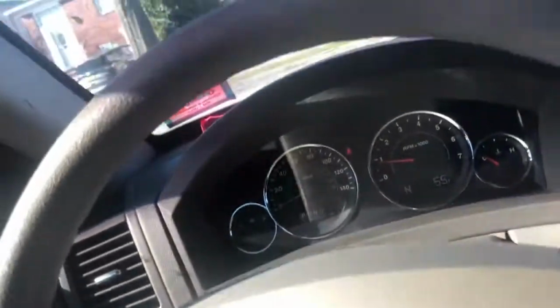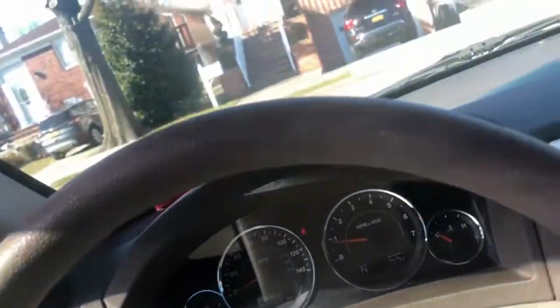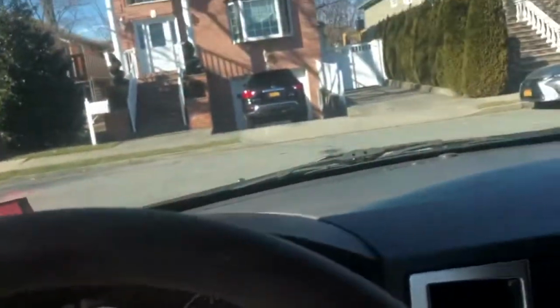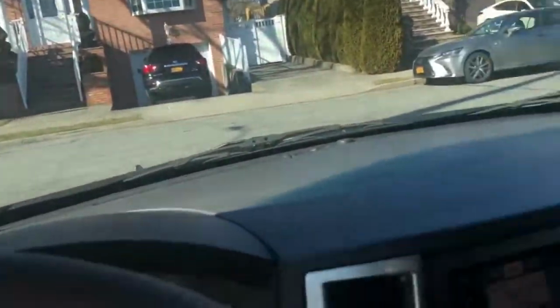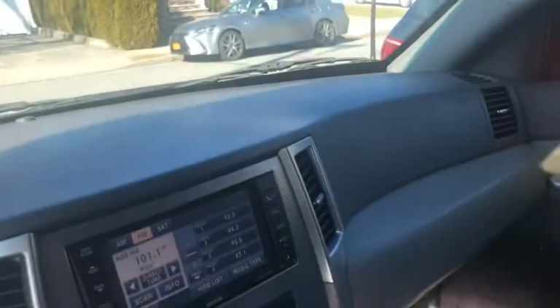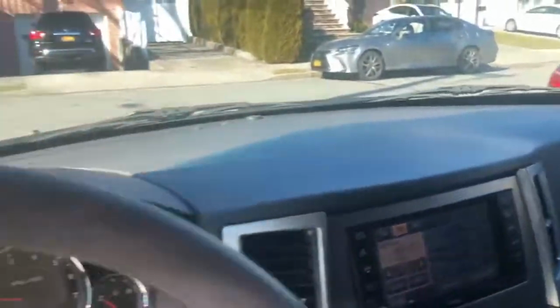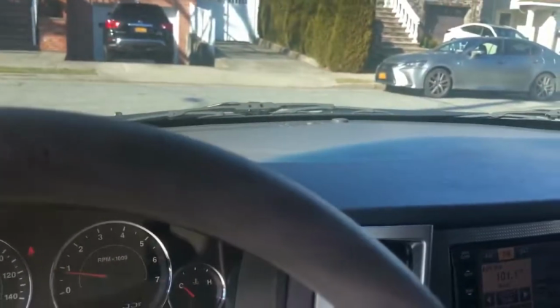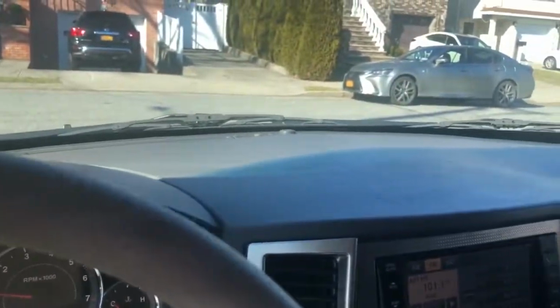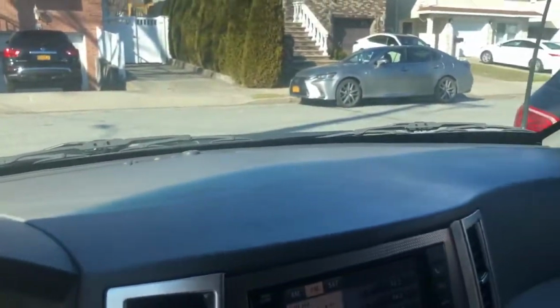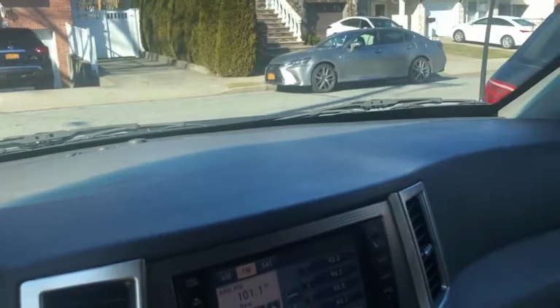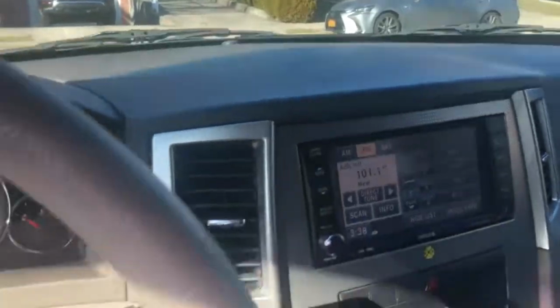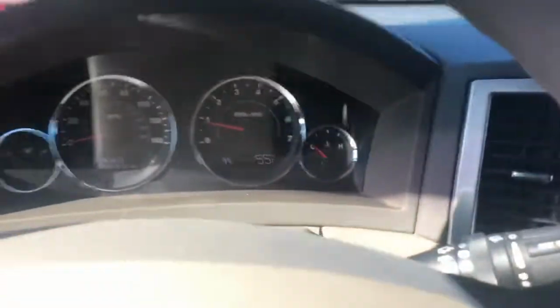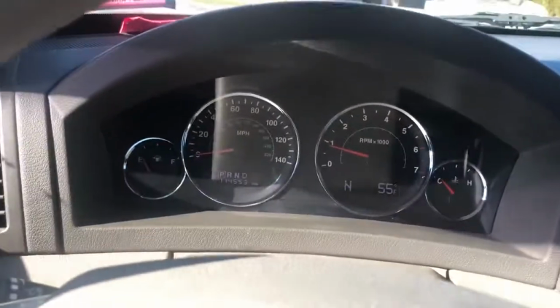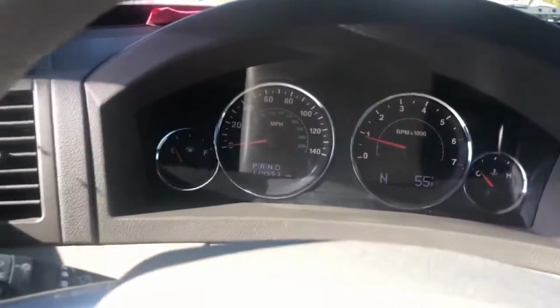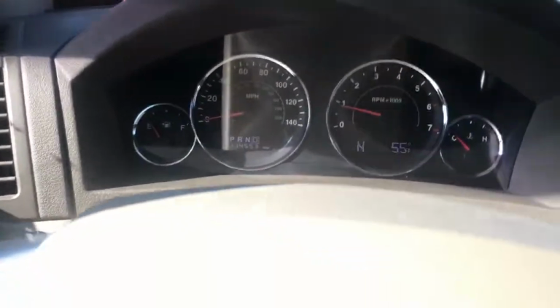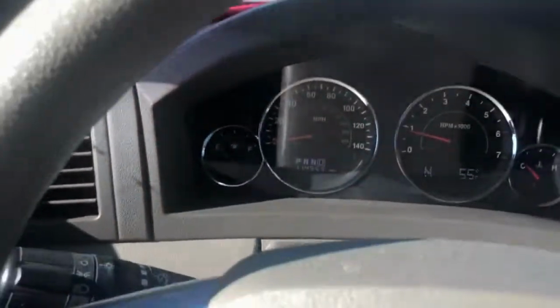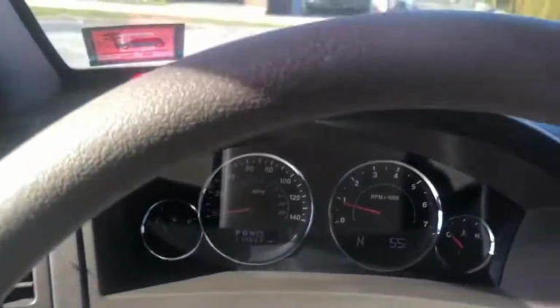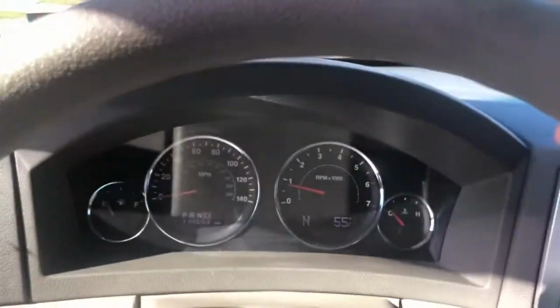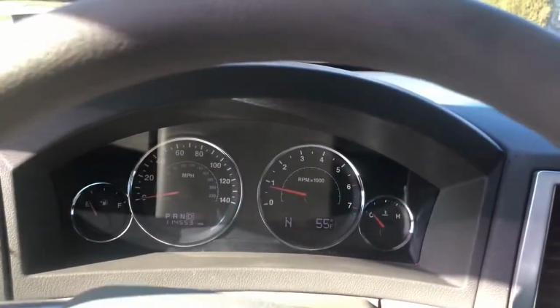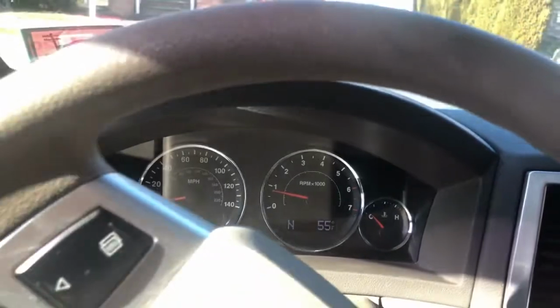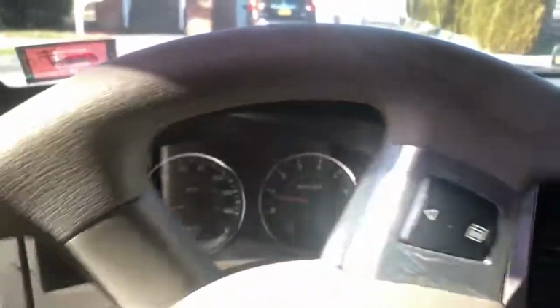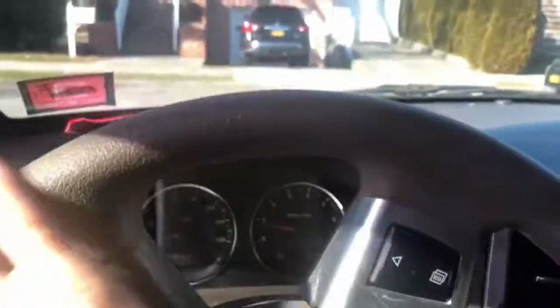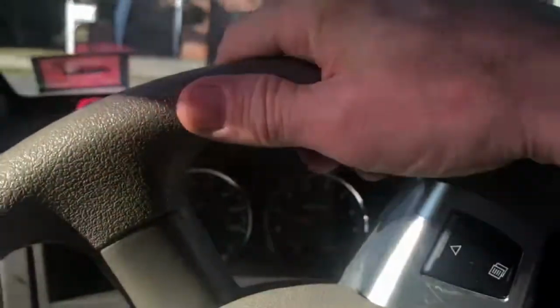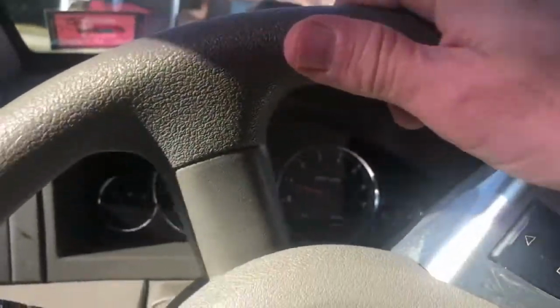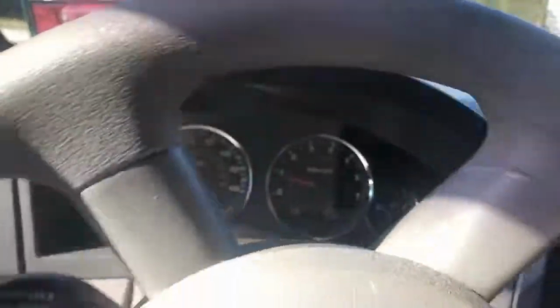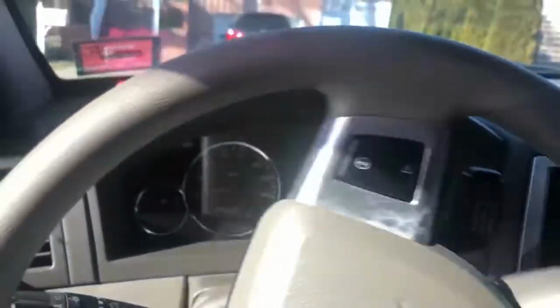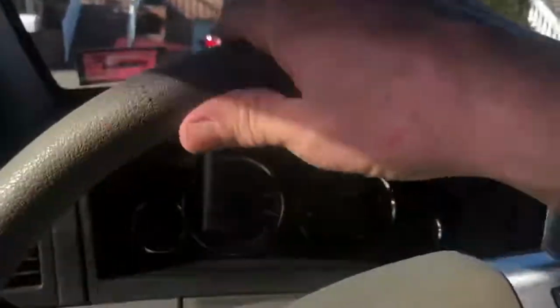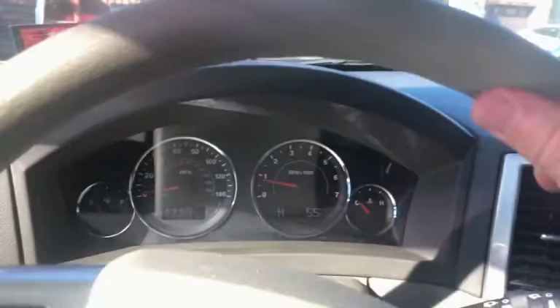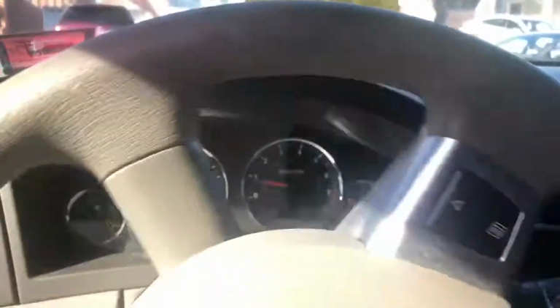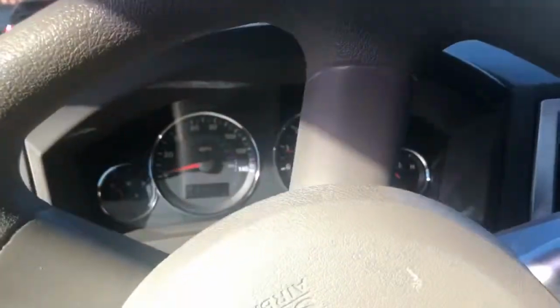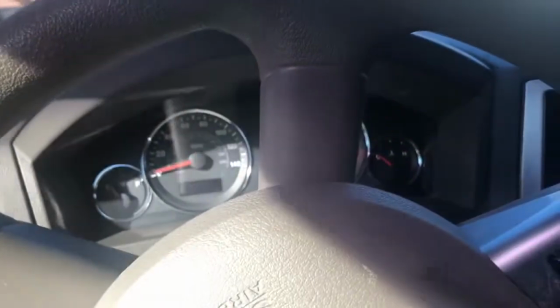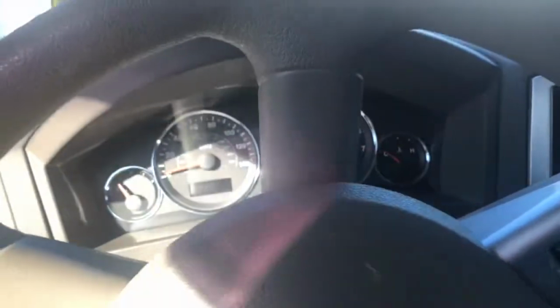We'll take it for a quick spin — show you that the transmission shifts perfect, no issues. Nice solid truck, really no rot at all on this truck. Body's clean, tires in great shape.